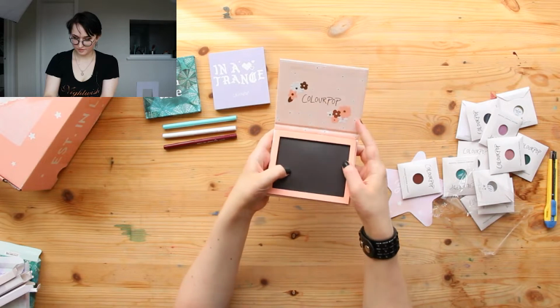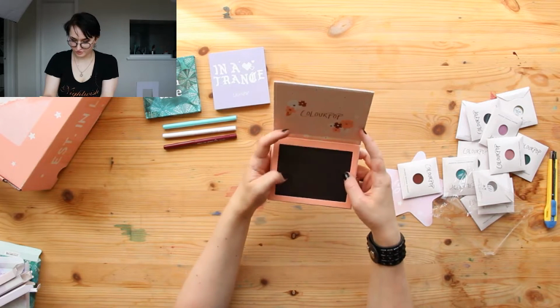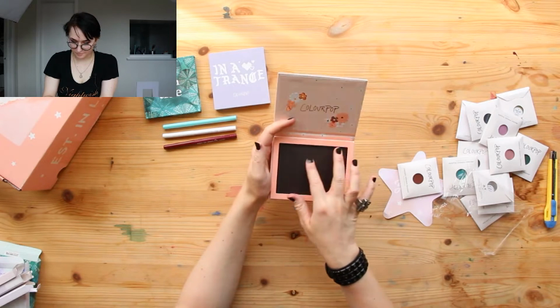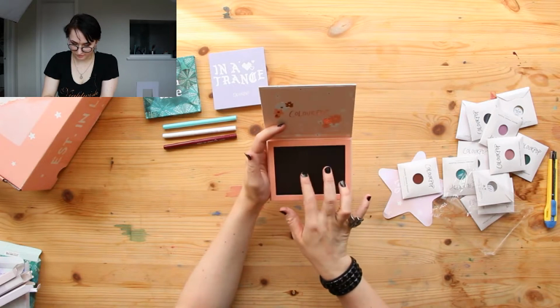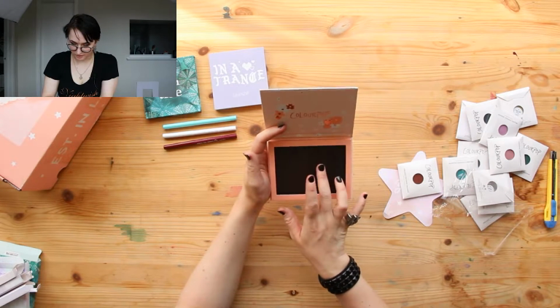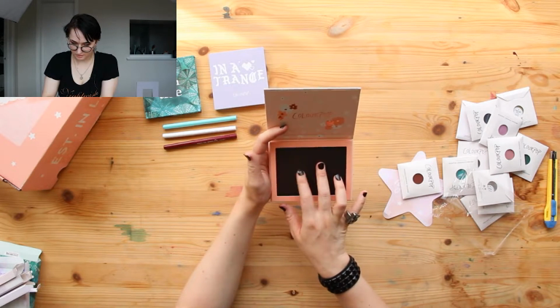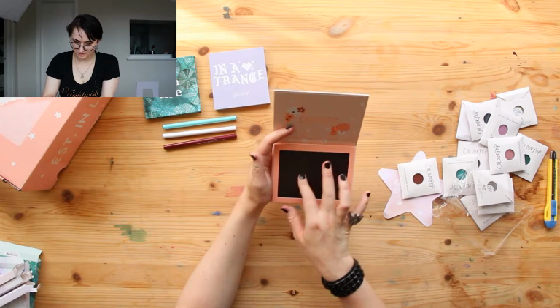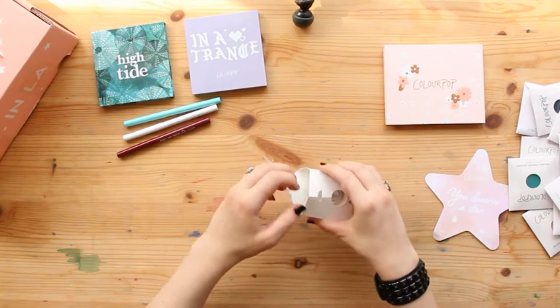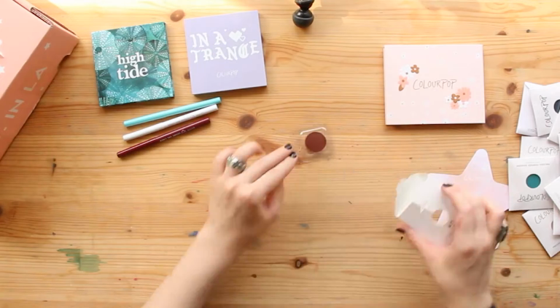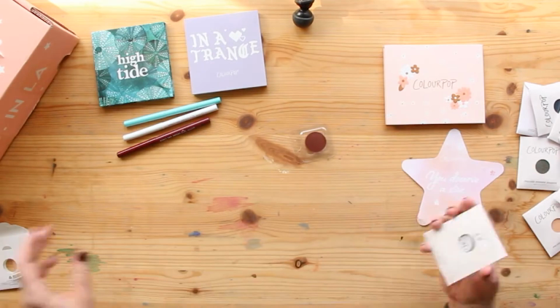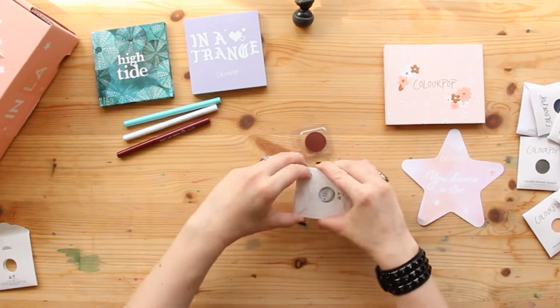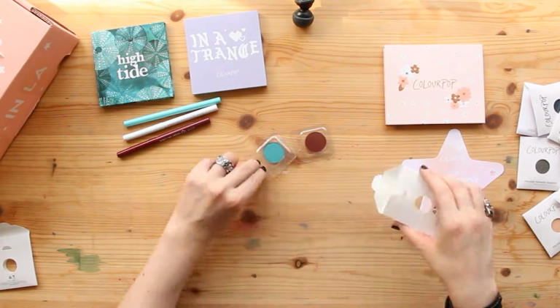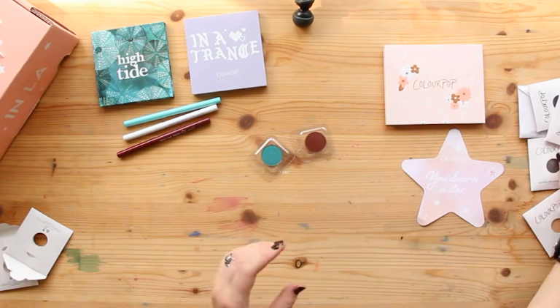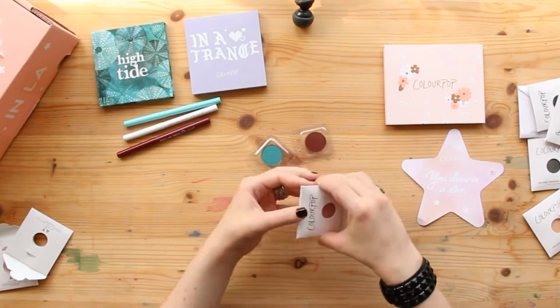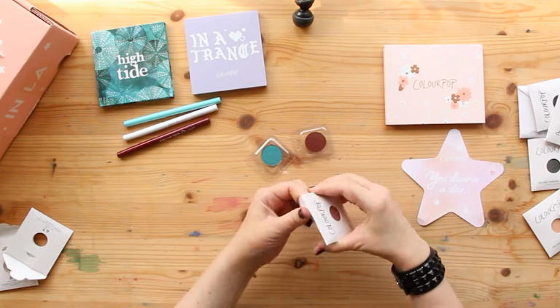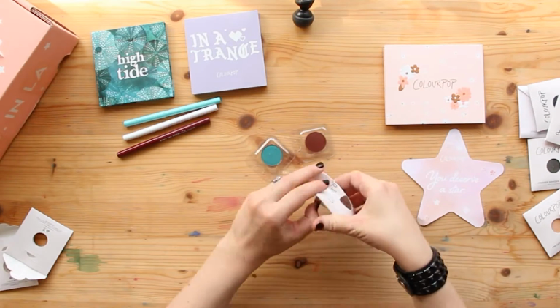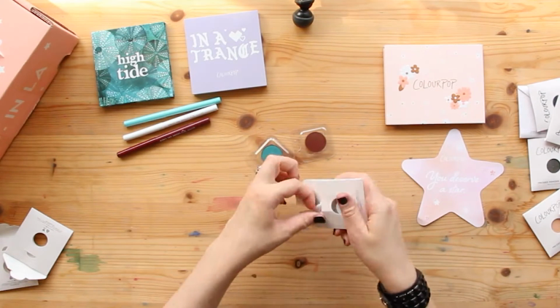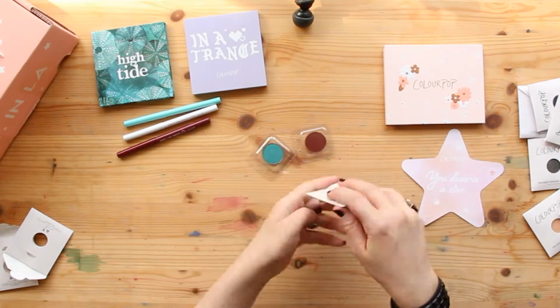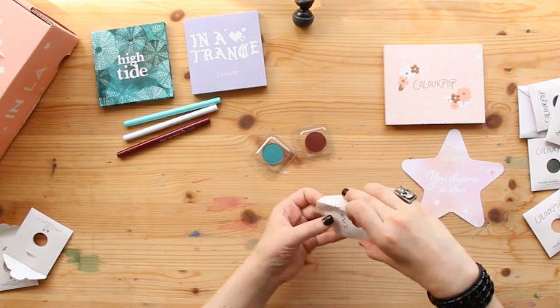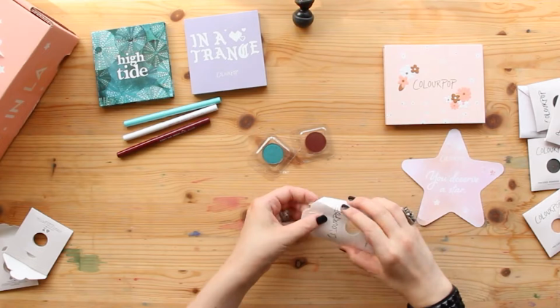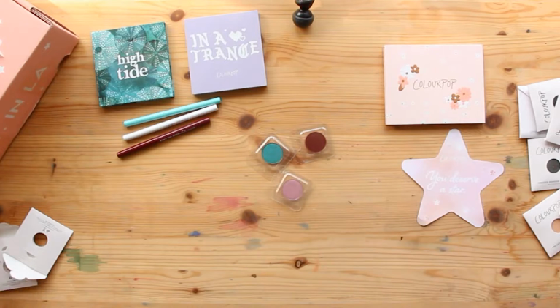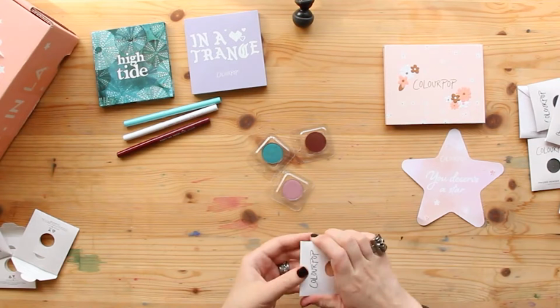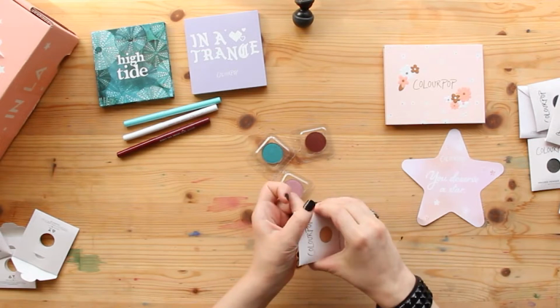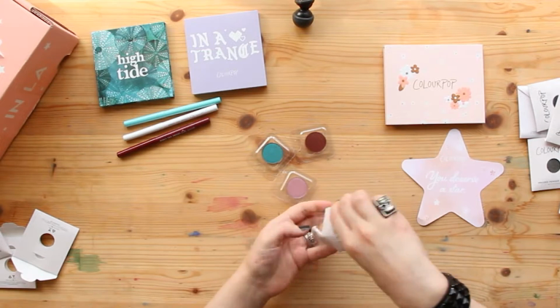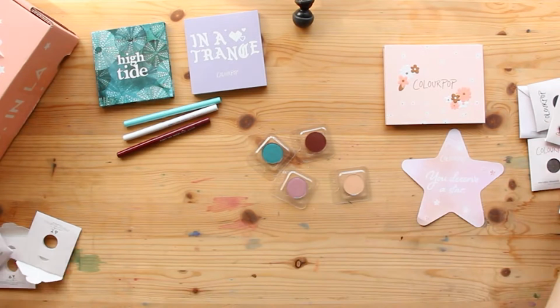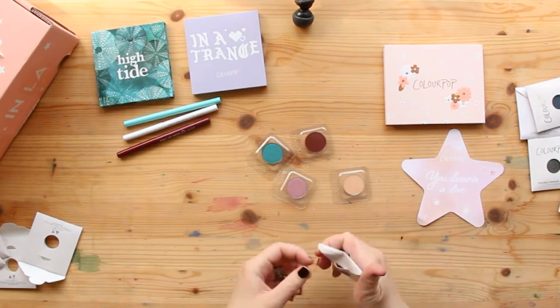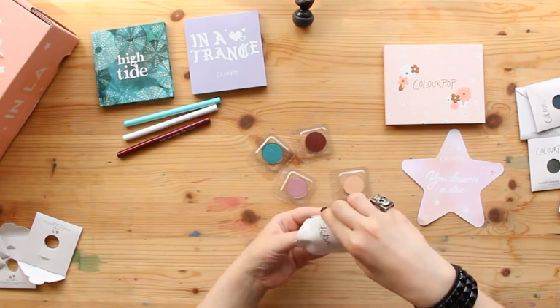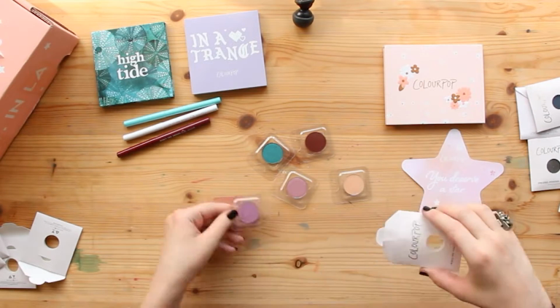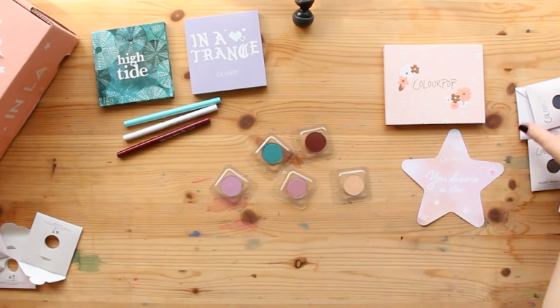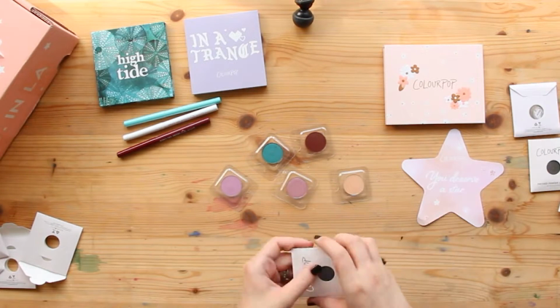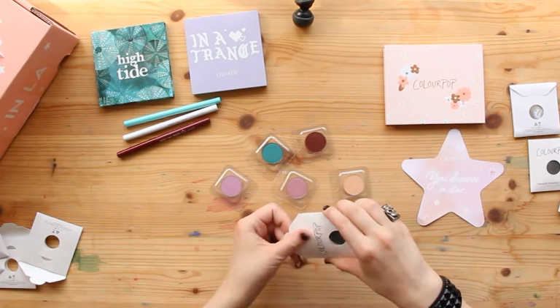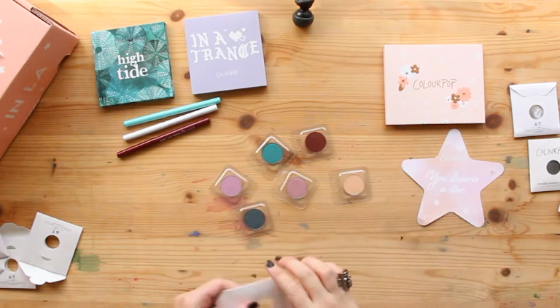I assume that's a magnet on the back — that's a tiny one. Let's see.